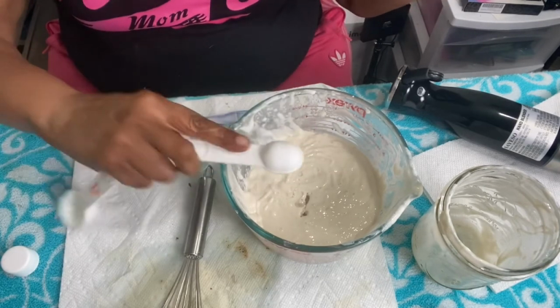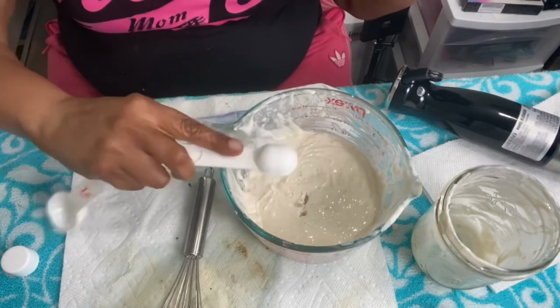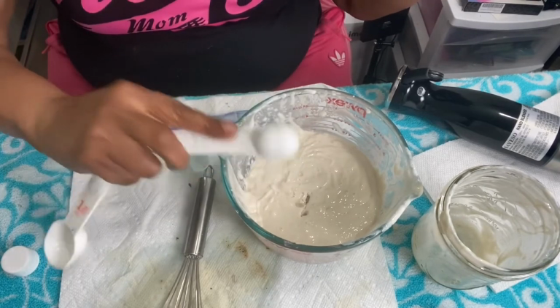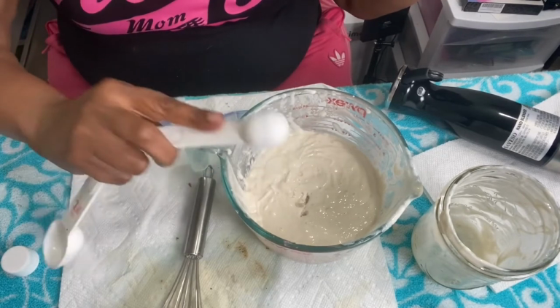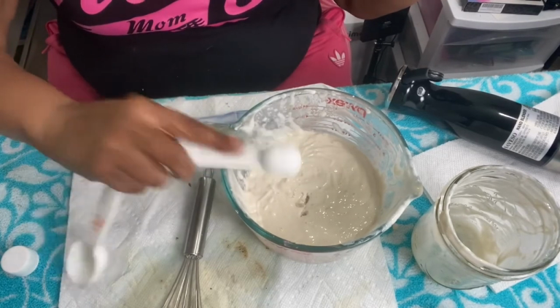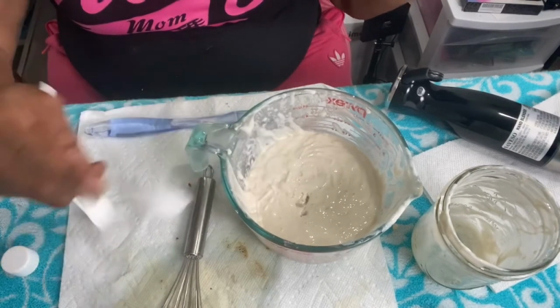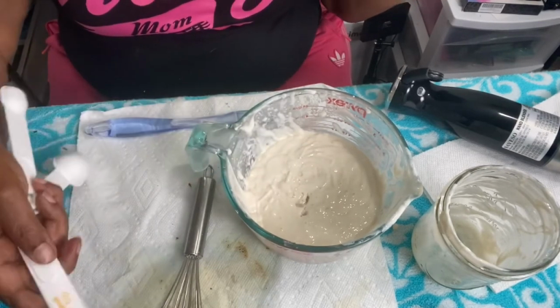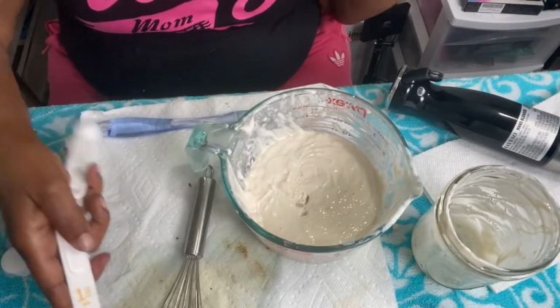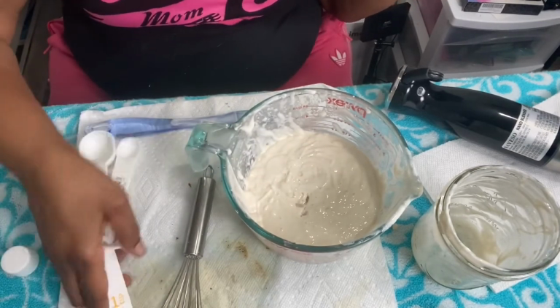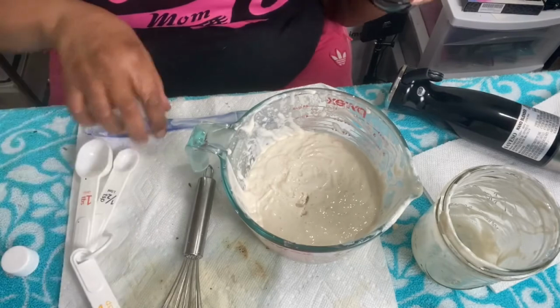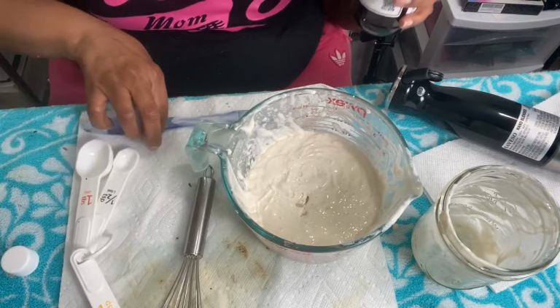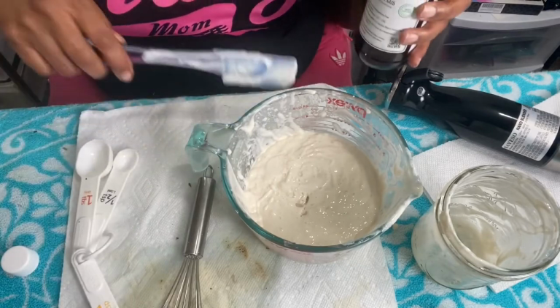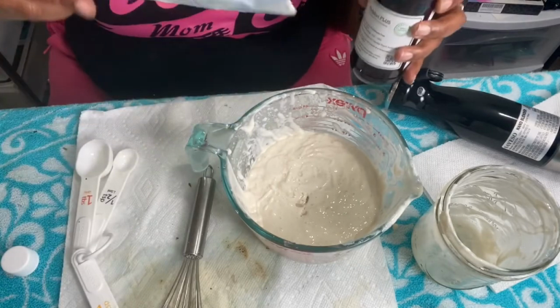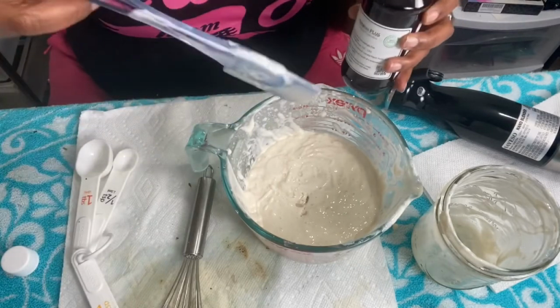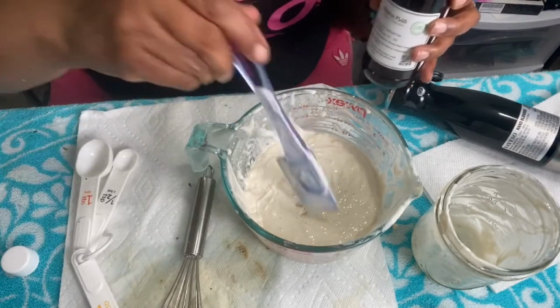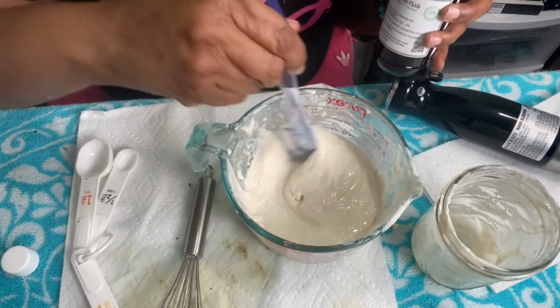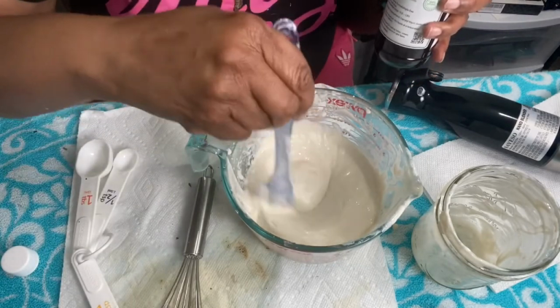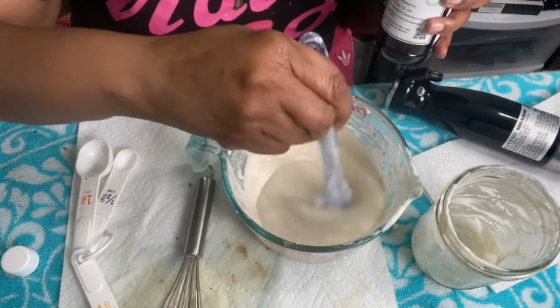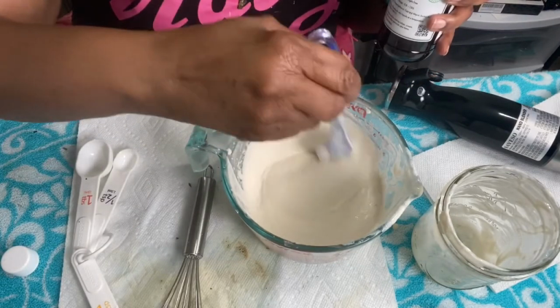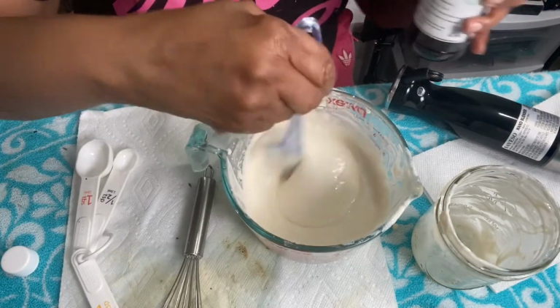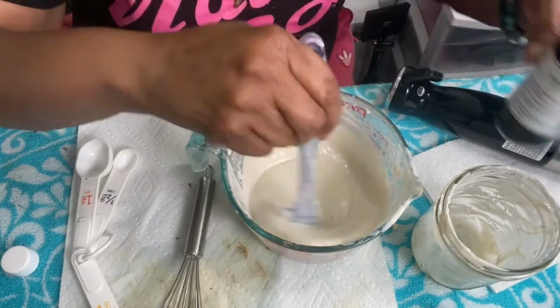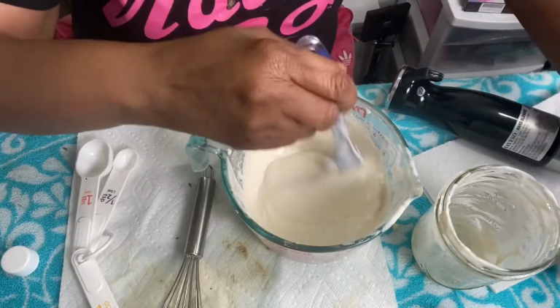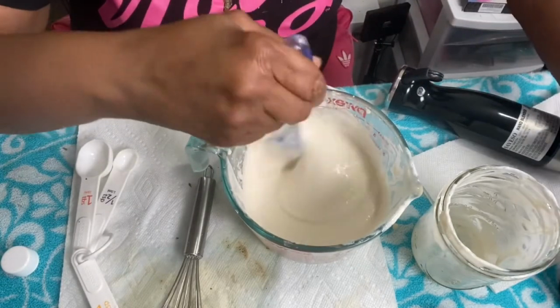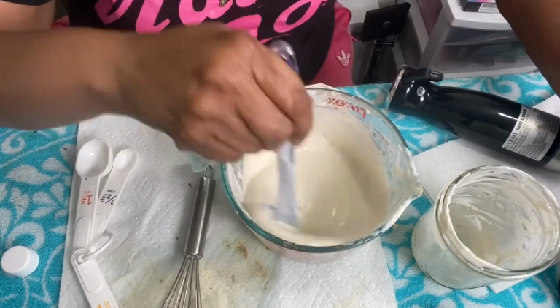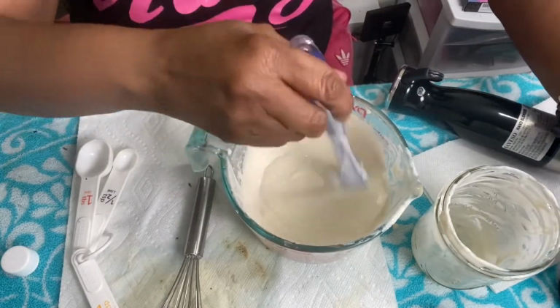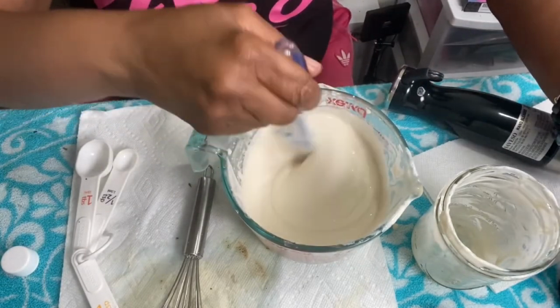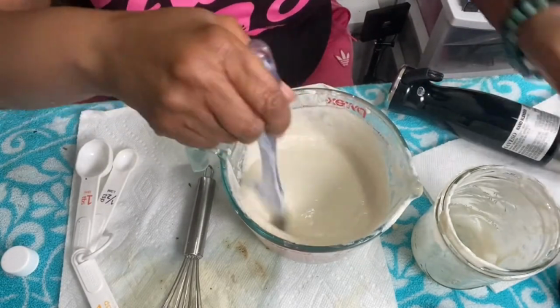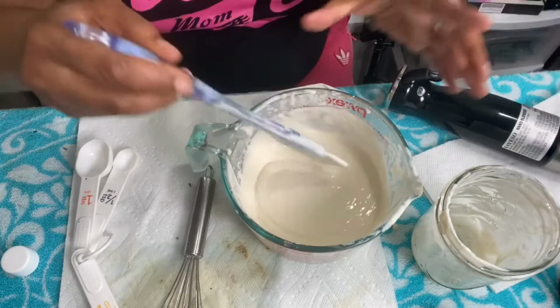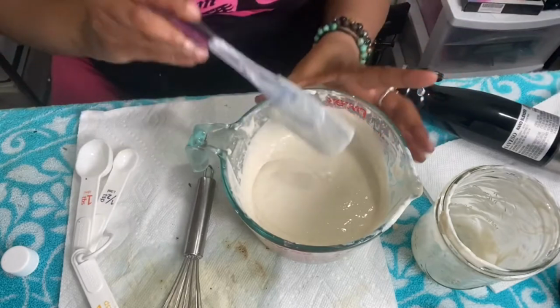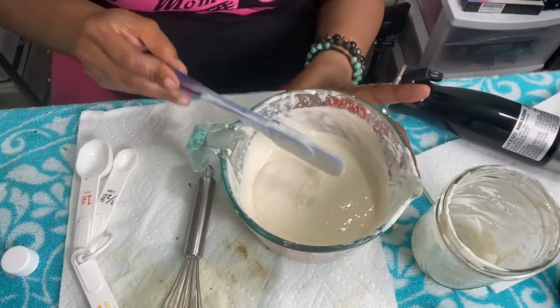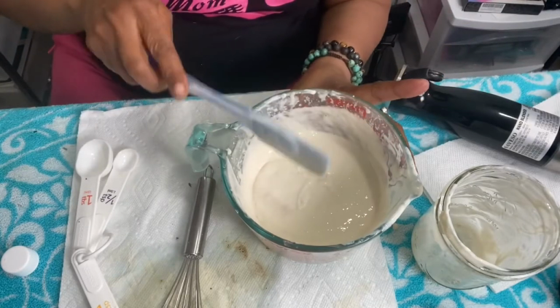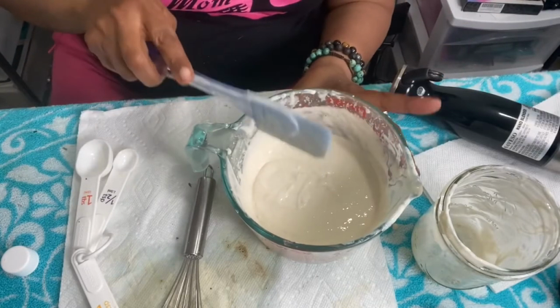What I like about Optiphen Plus is that it is paraffin-free, and what I love about it is that it is a natural preservative — free of formaldehyde and with no pH restriction. So we're going to mix this baby up some more.